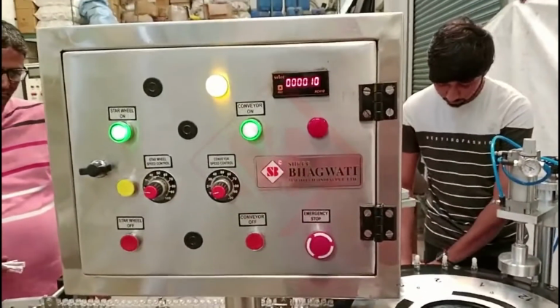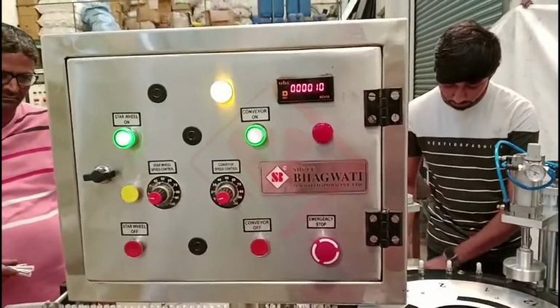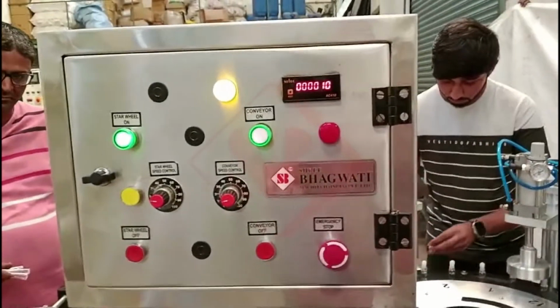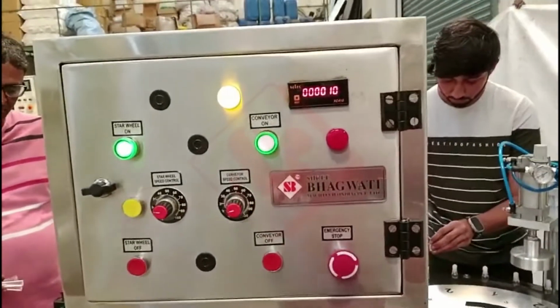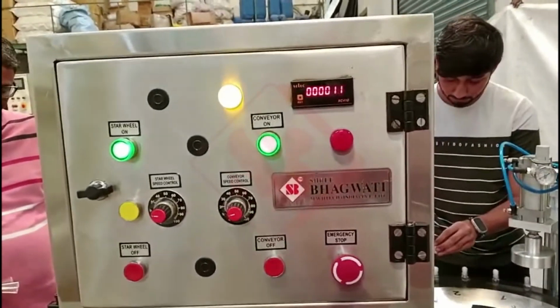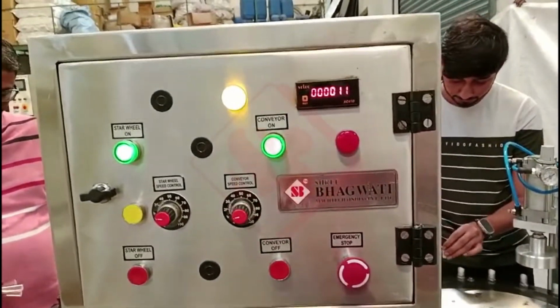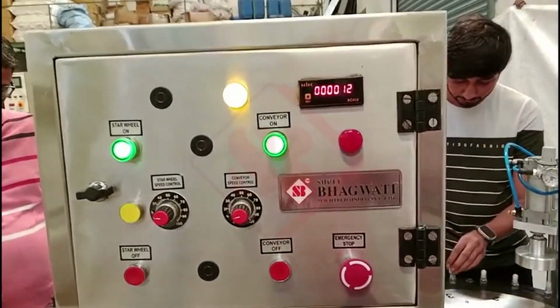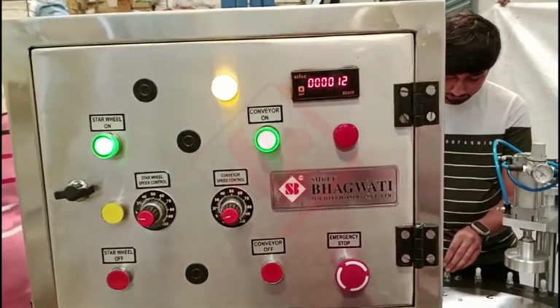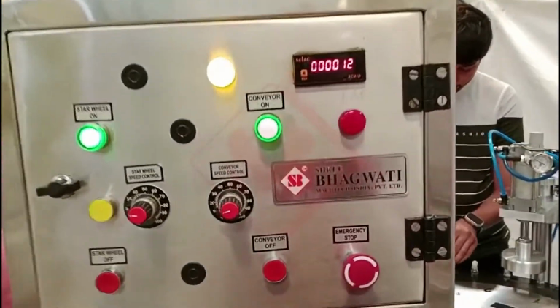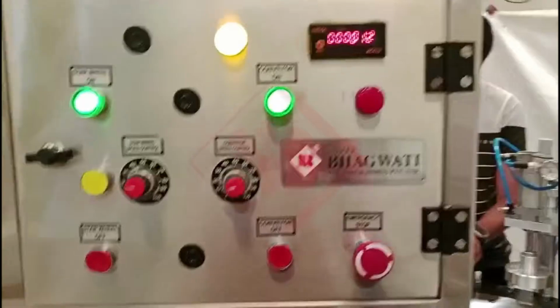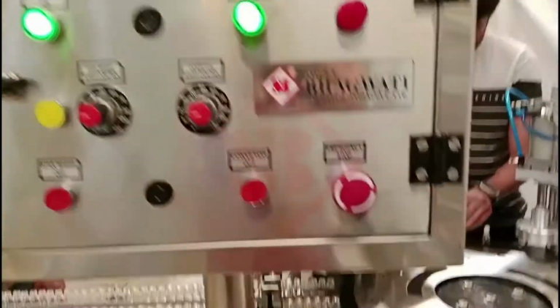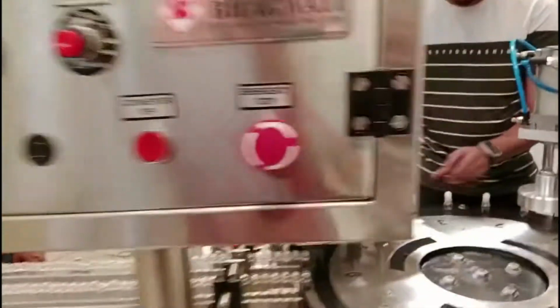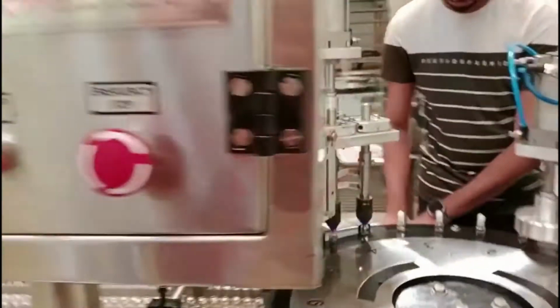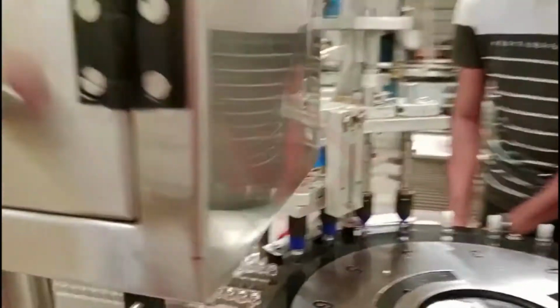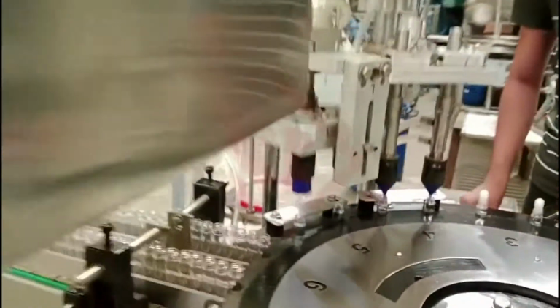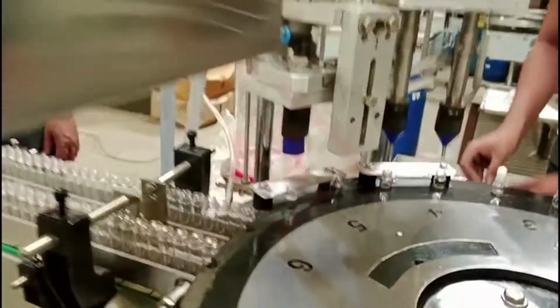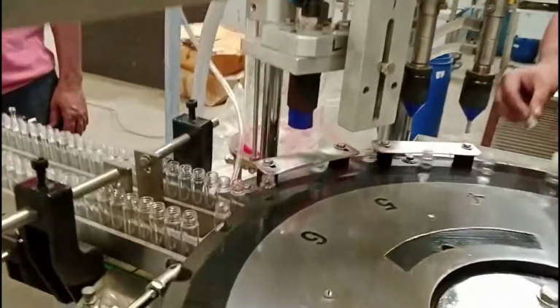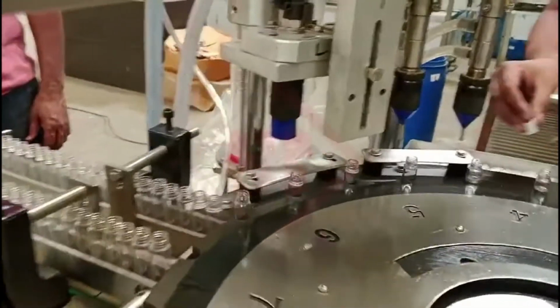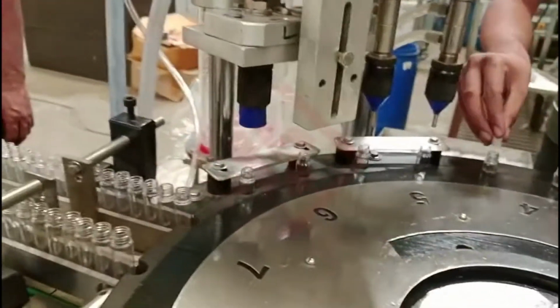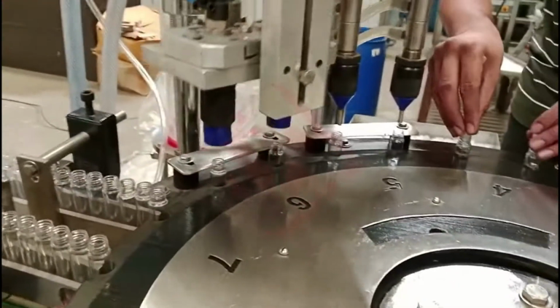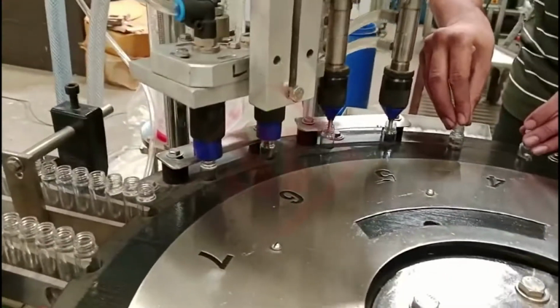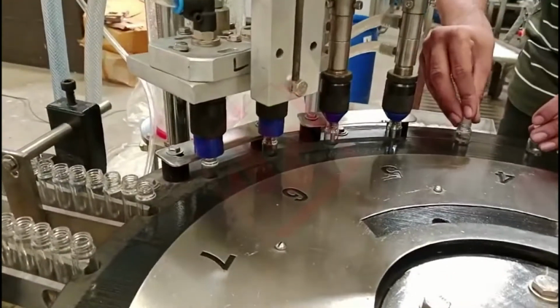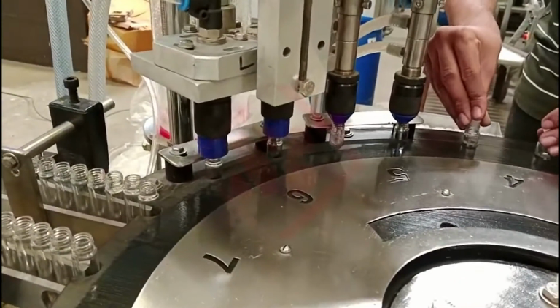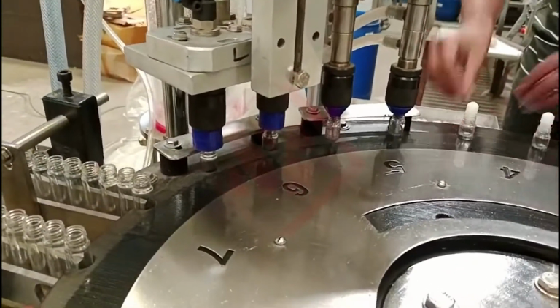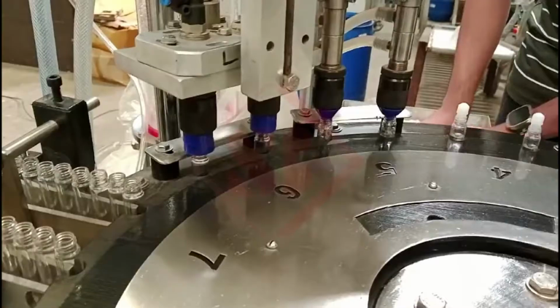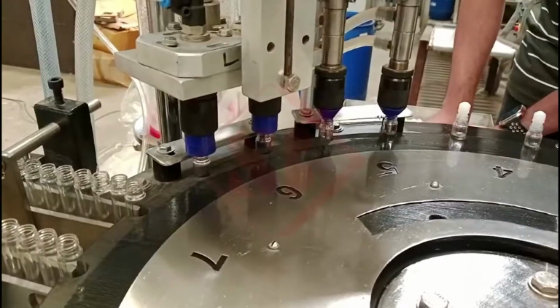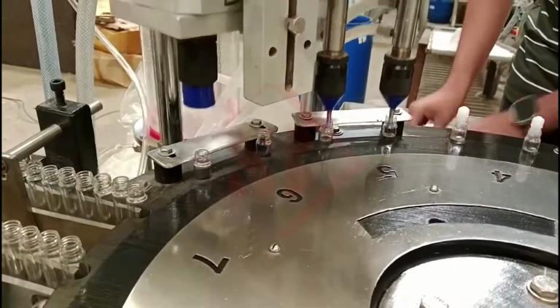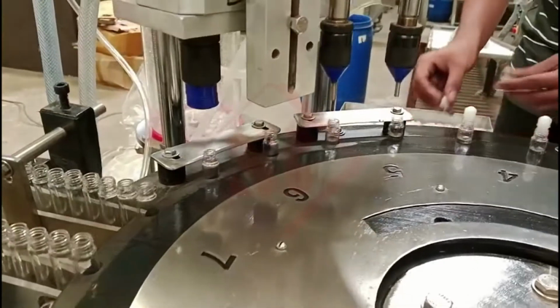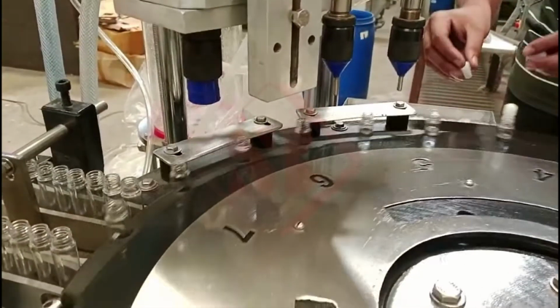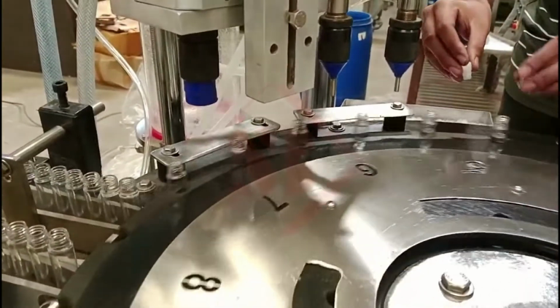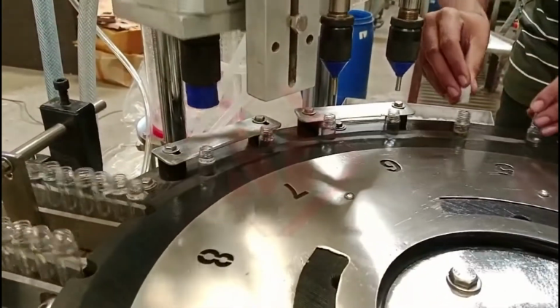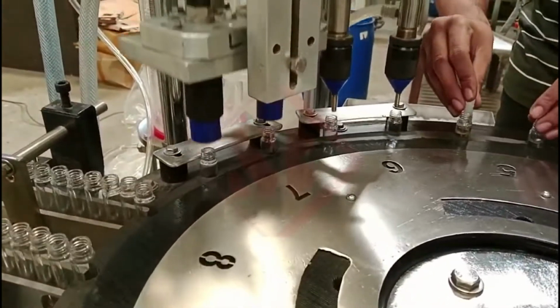This machine is designed to fill and seal roll-on containers, which are commonly used for products like roll-on deodorants and perfumes.